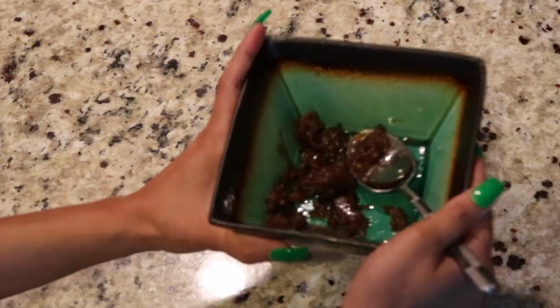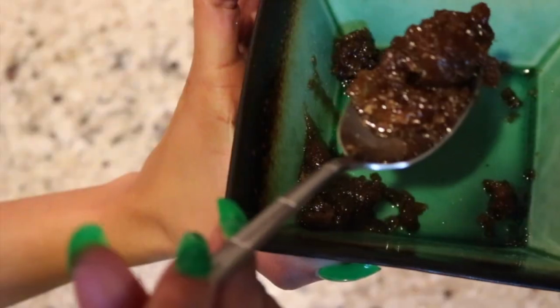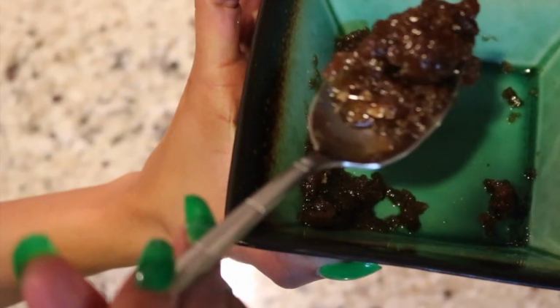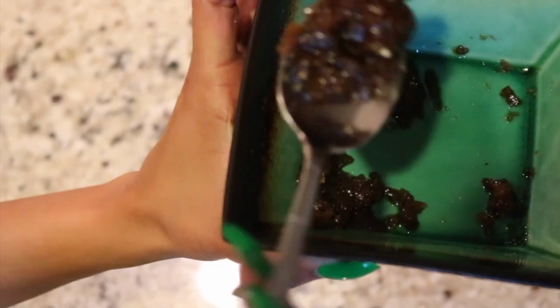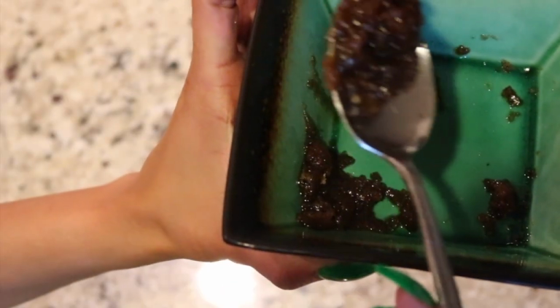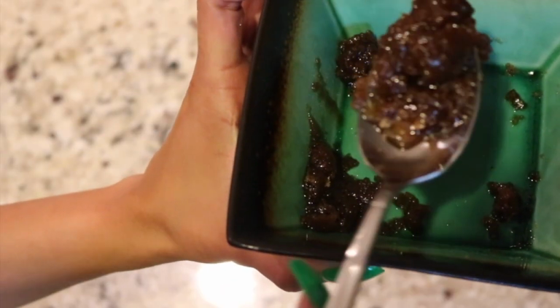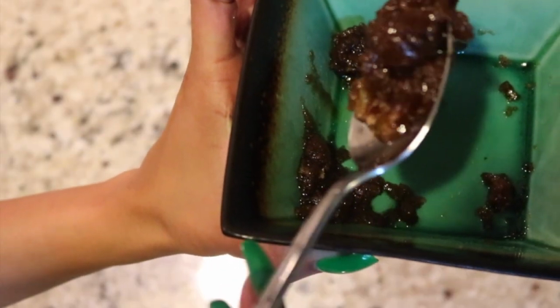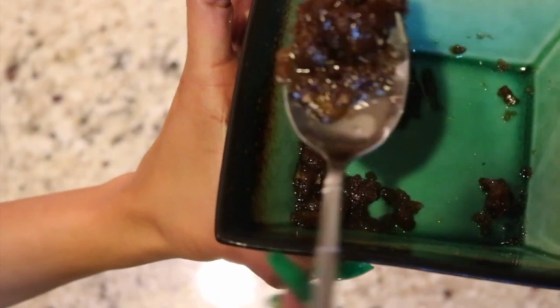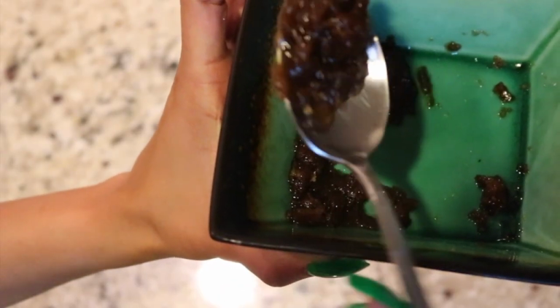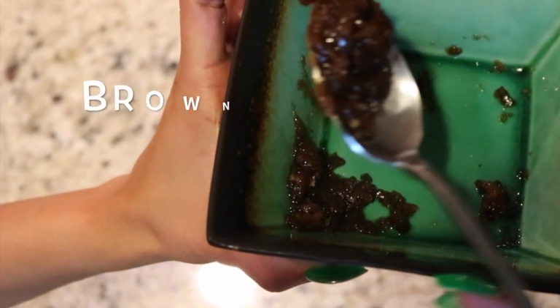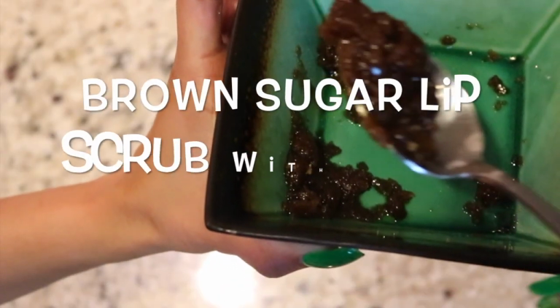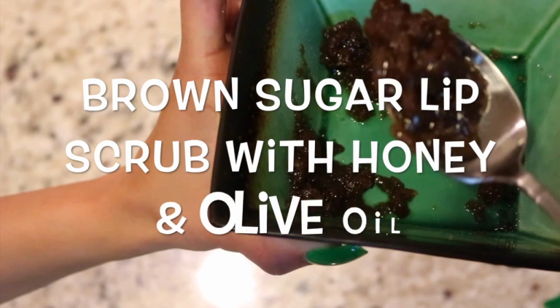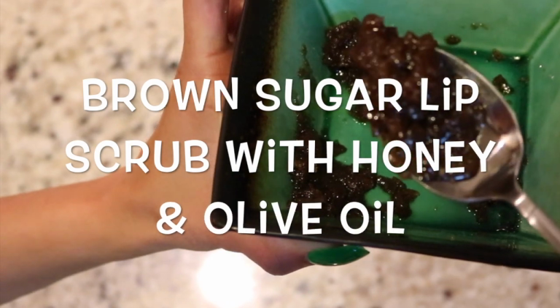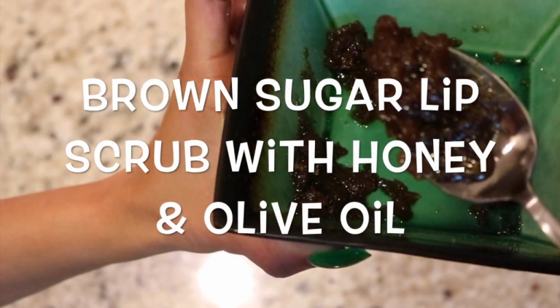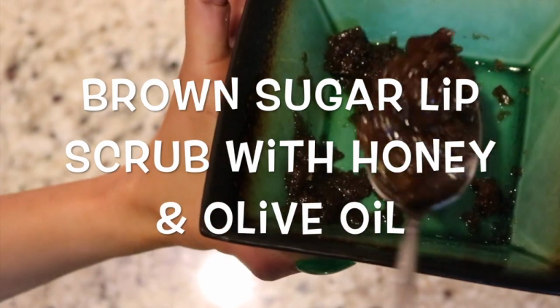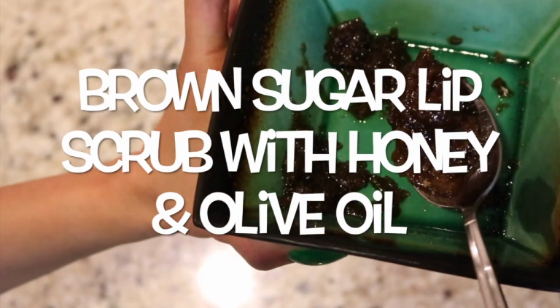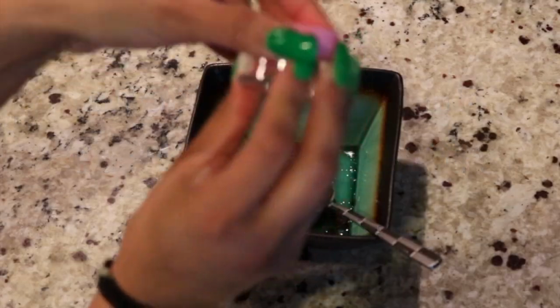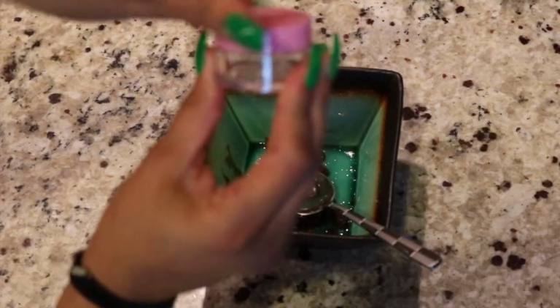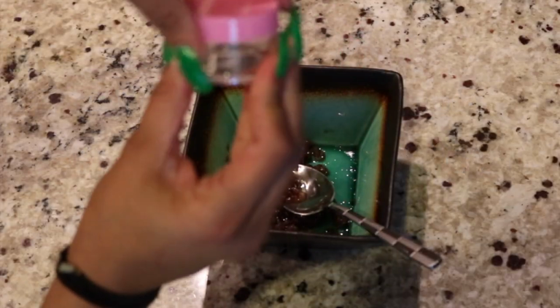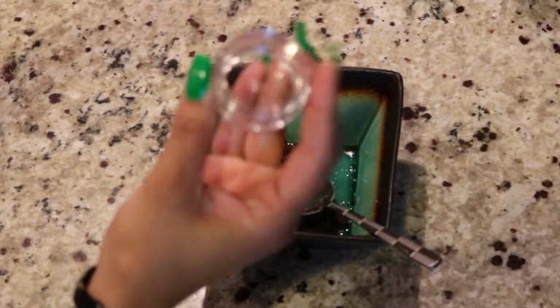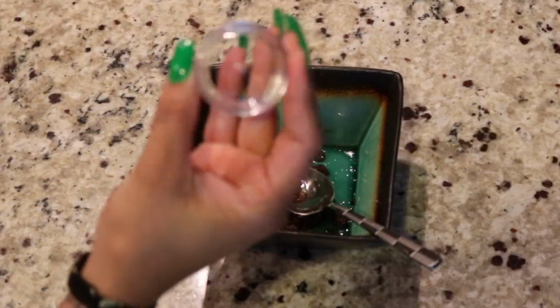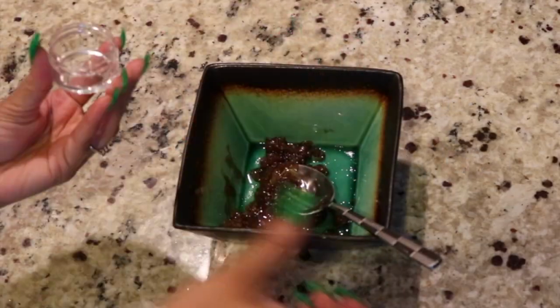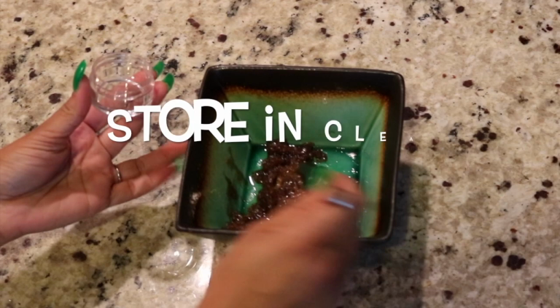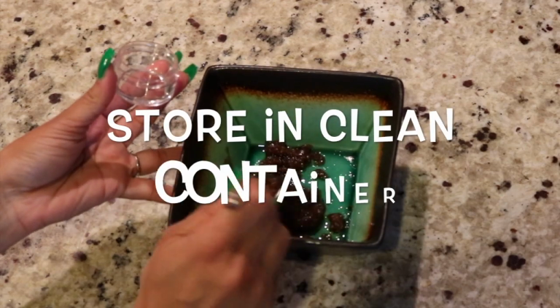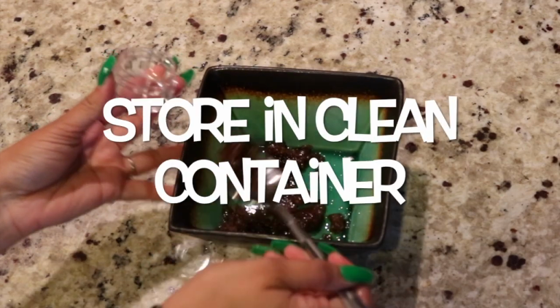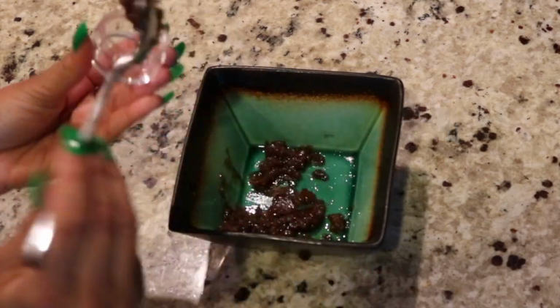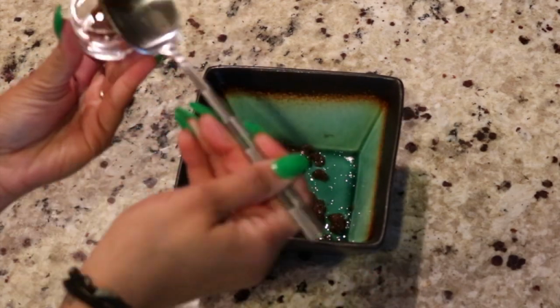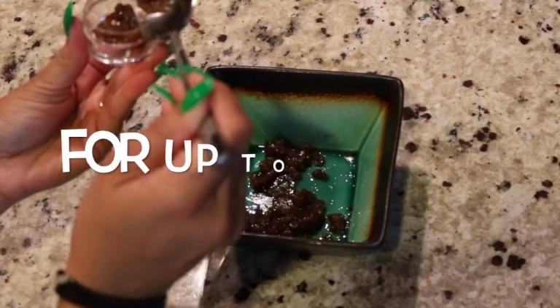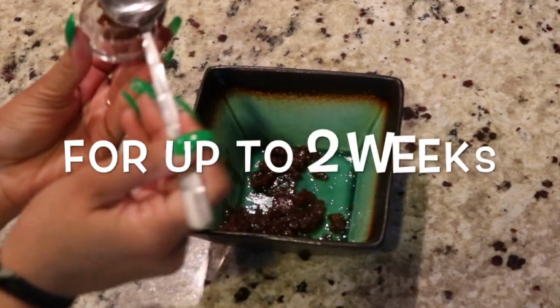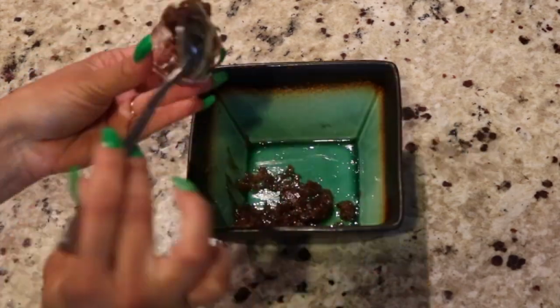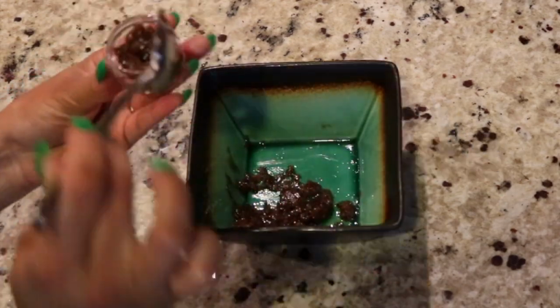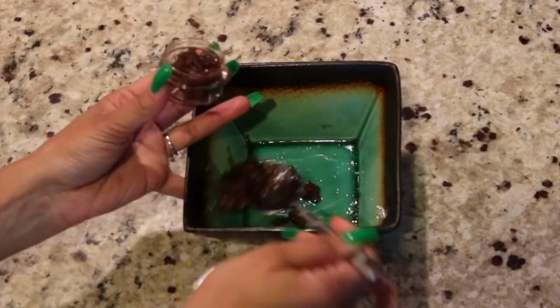Alright, and there you have it. We have our brown sugar with honey and olive oil lip scrub. You want to store that in a clean, small container and it's good for up to two weeks.